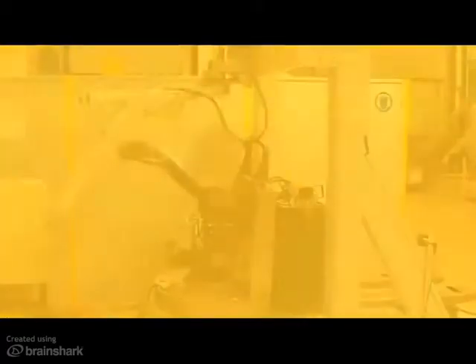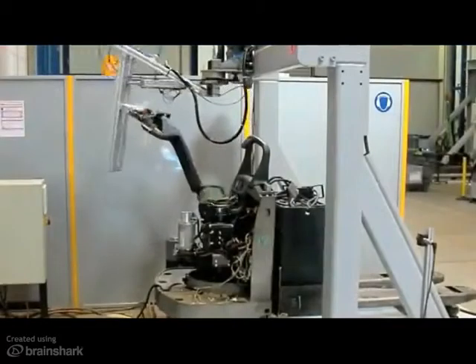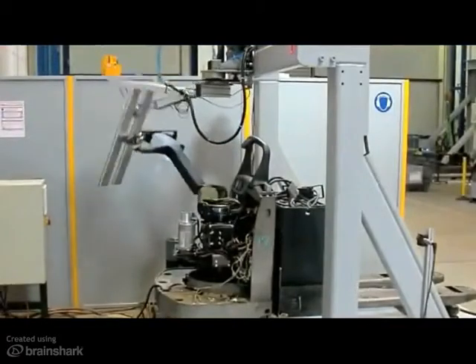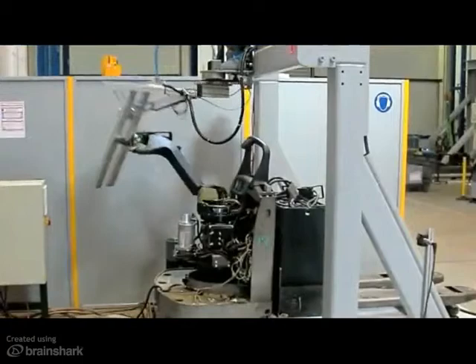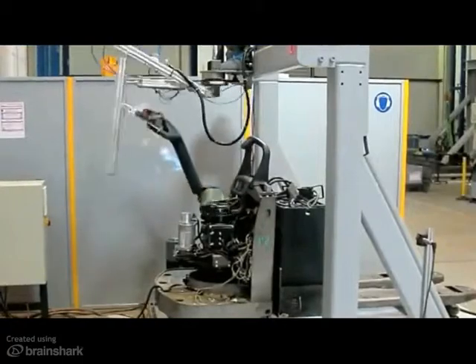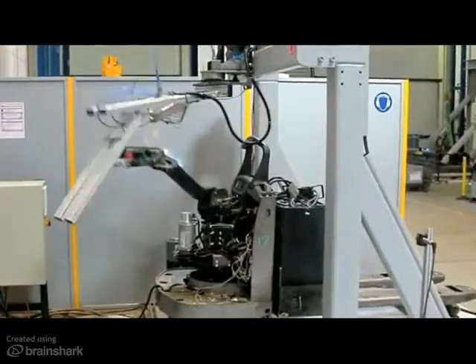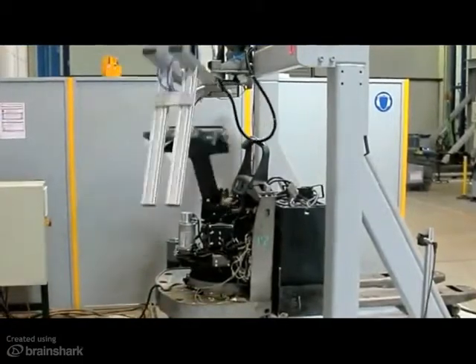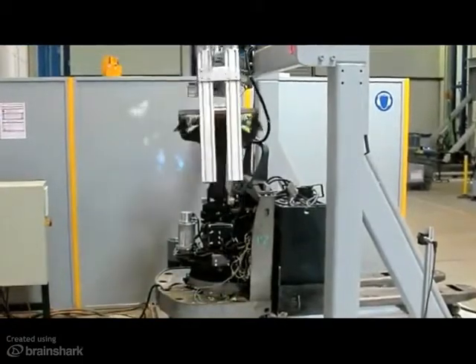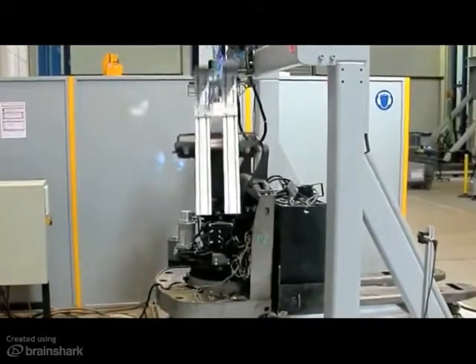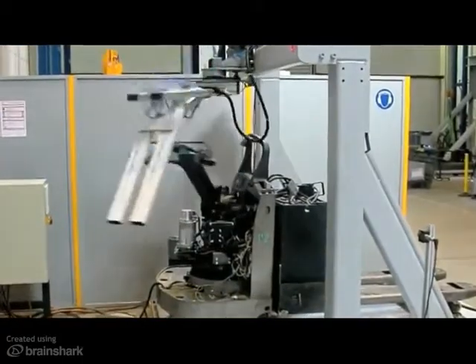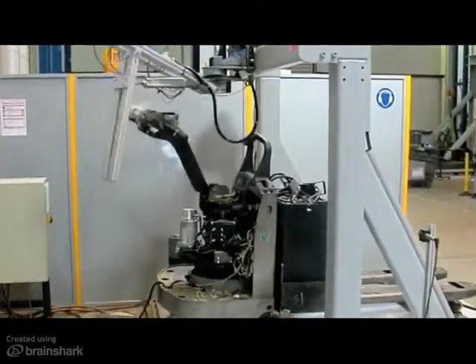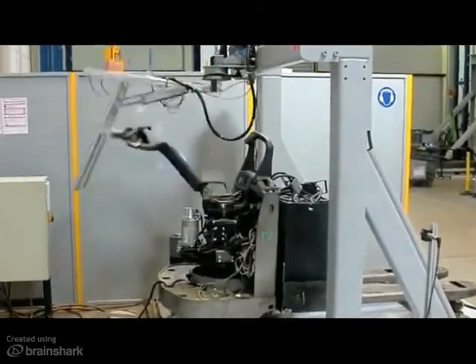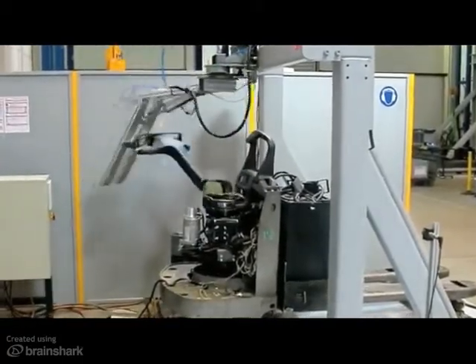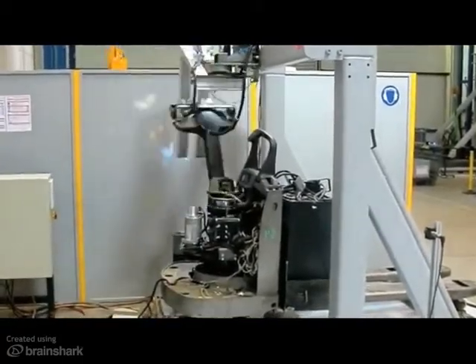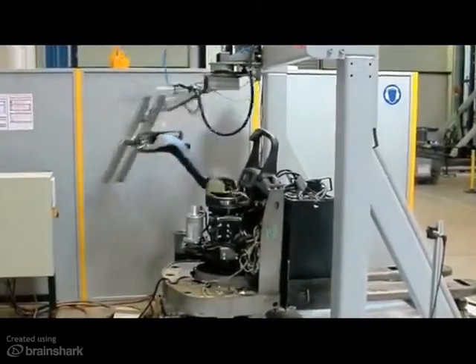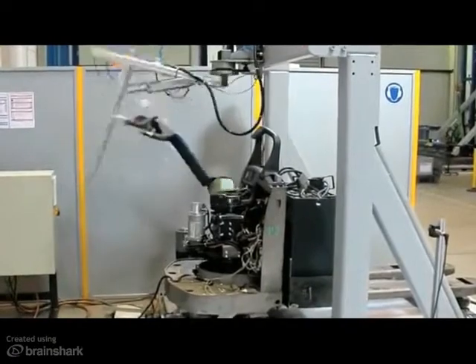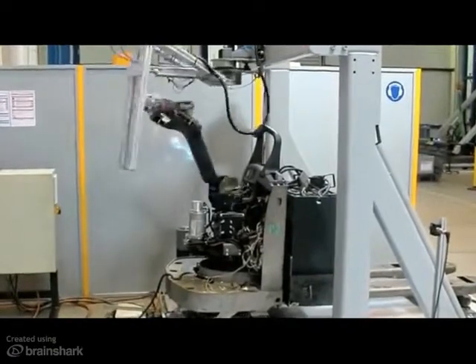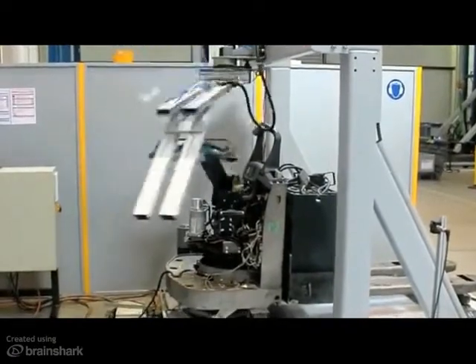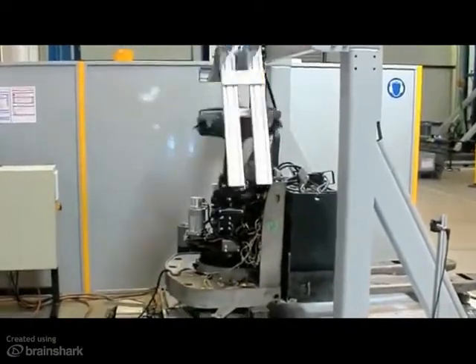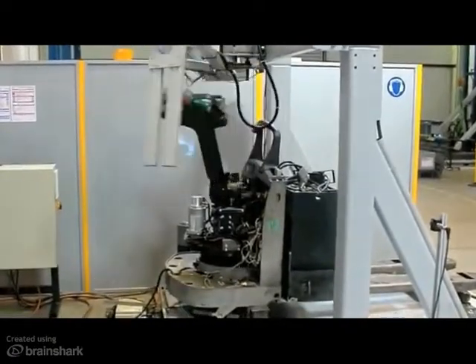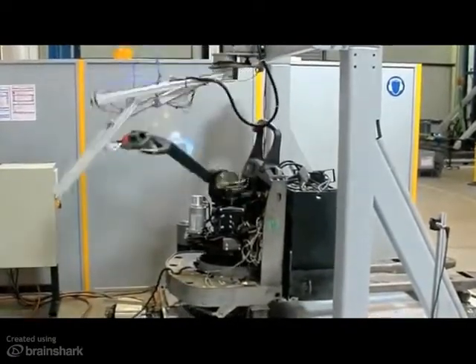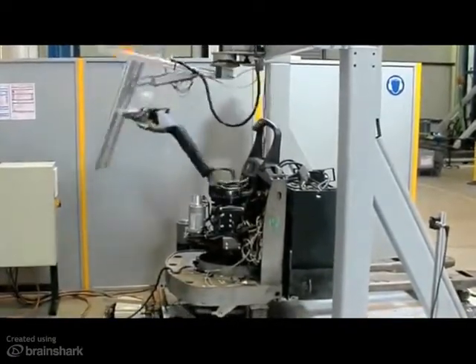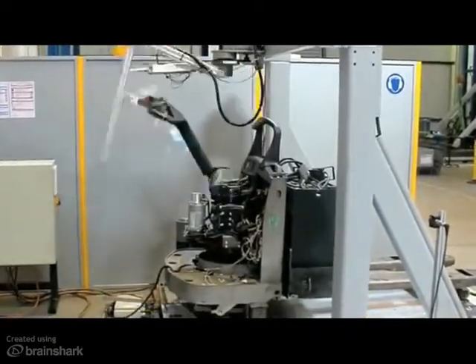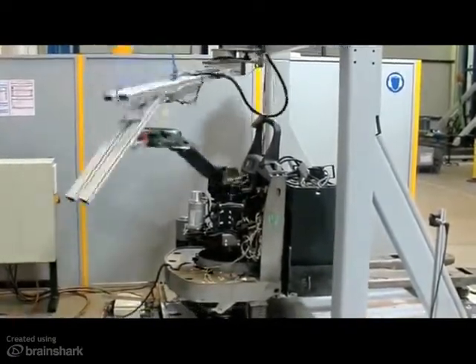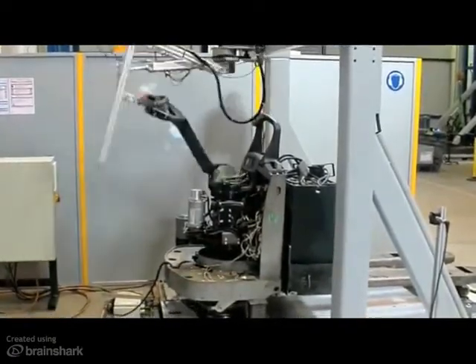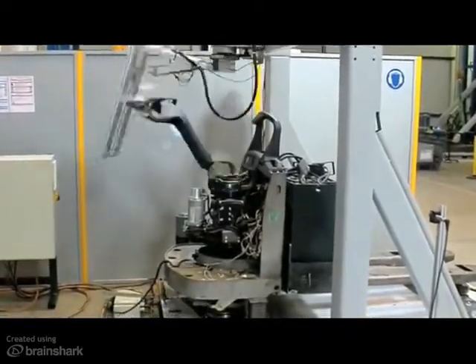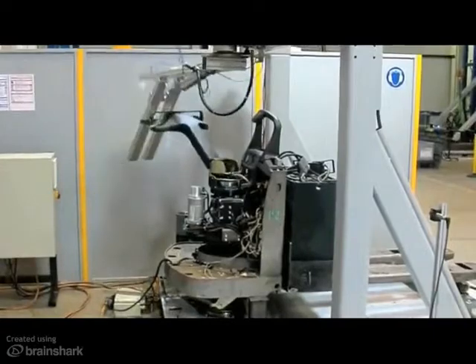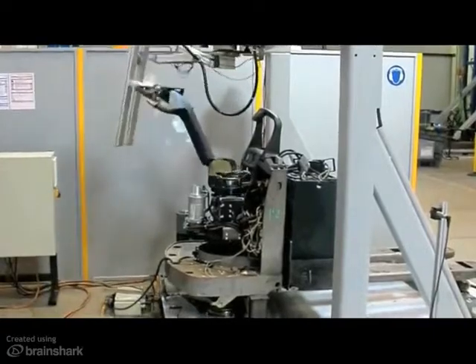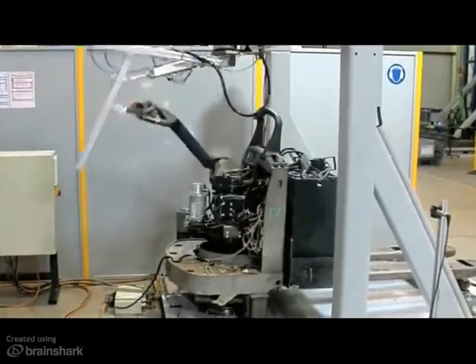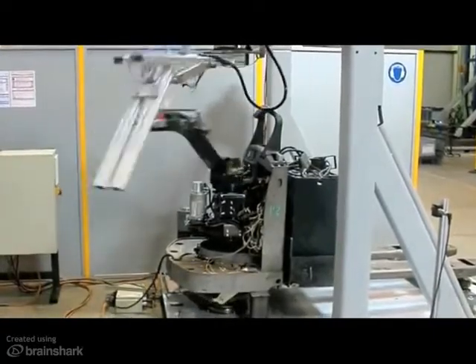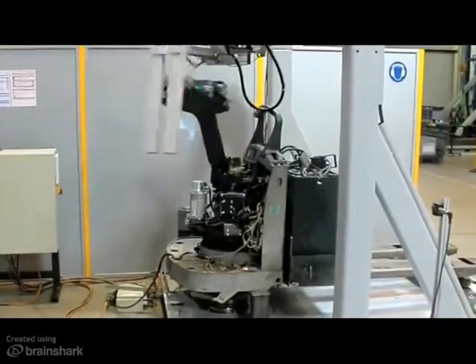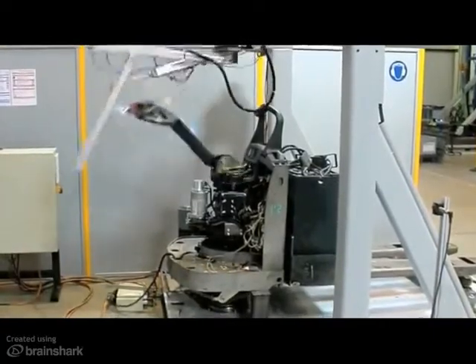Here we see the power steering endurance test. With this test, we check the reliability of the steering components and the wear of the parts. The test goal is to achieve more than four million cycles without any issues.